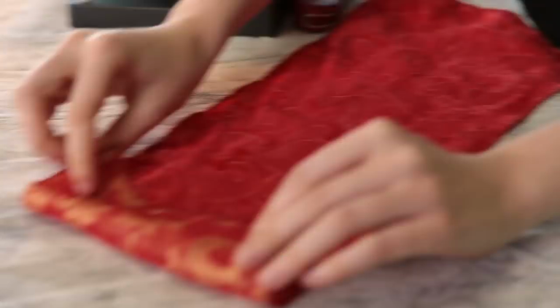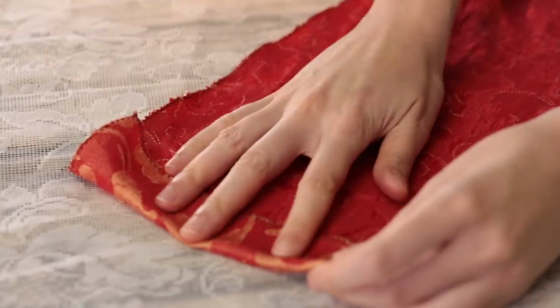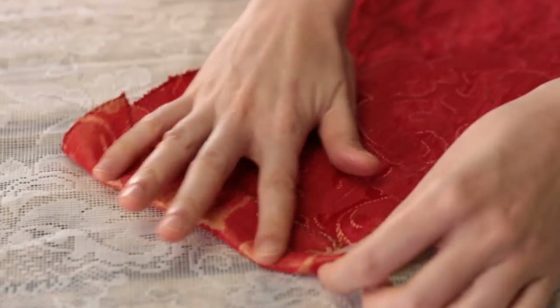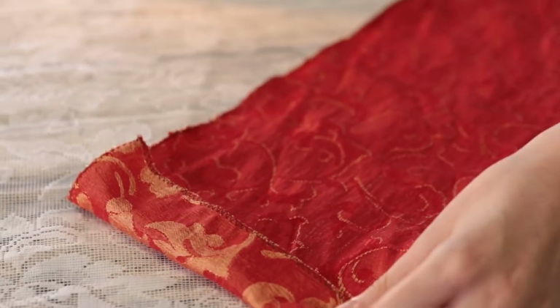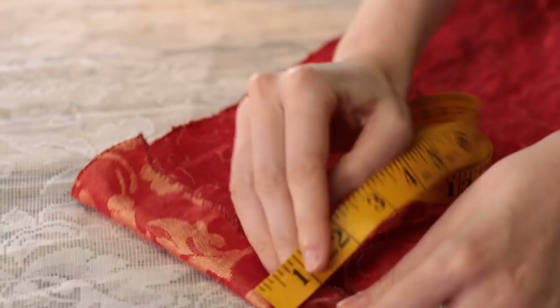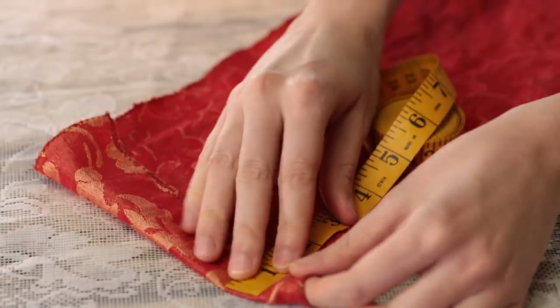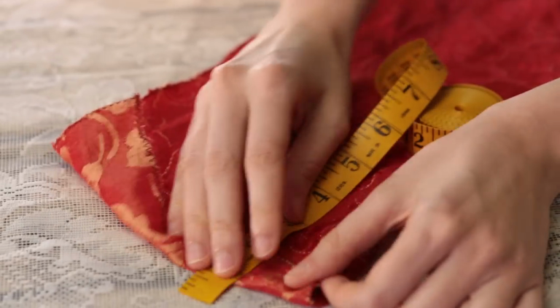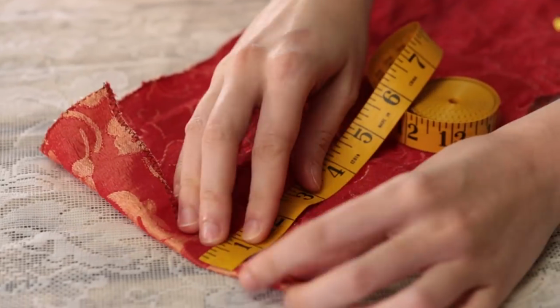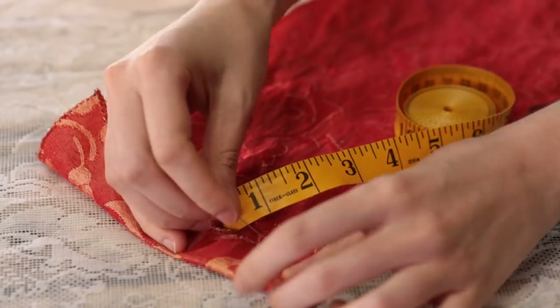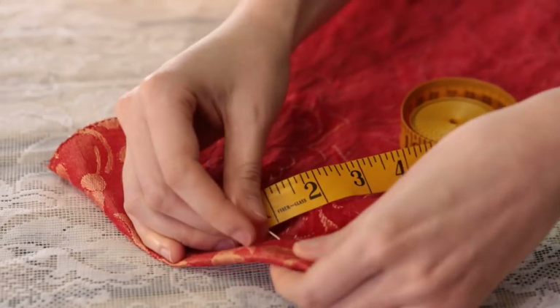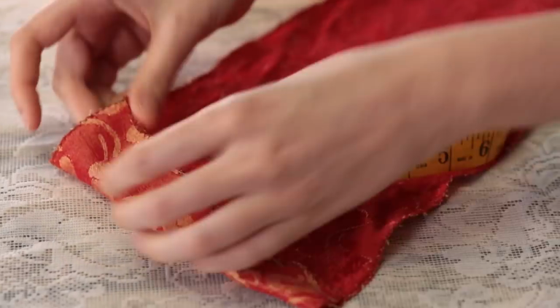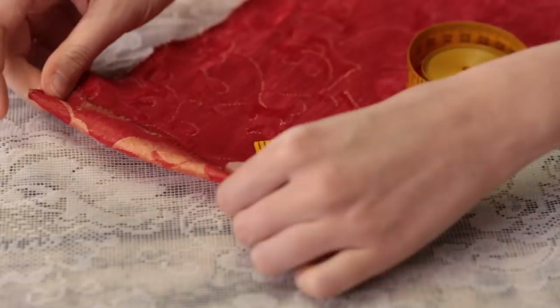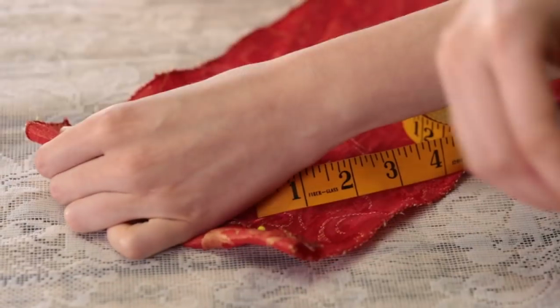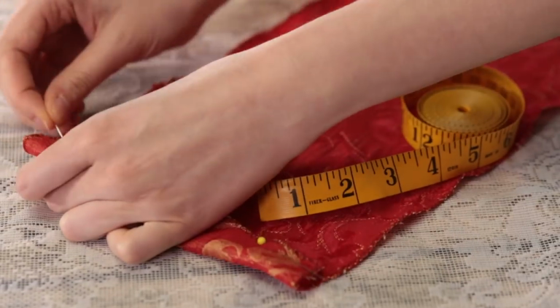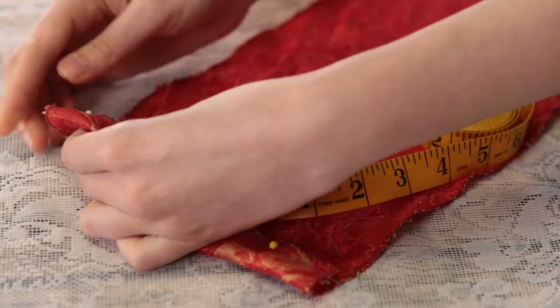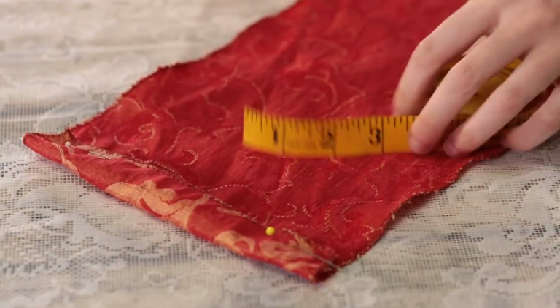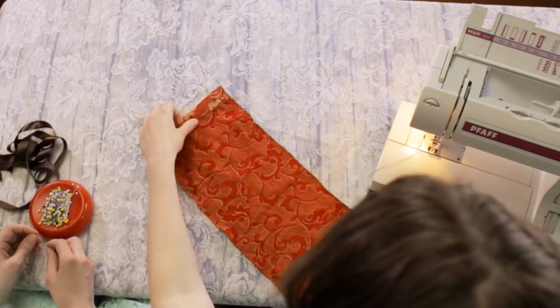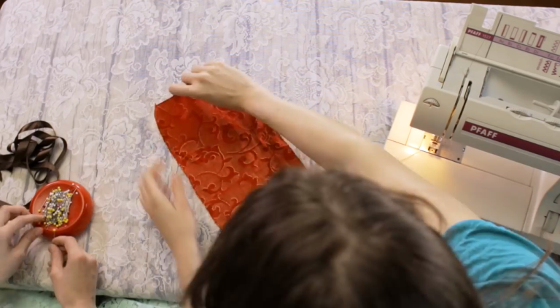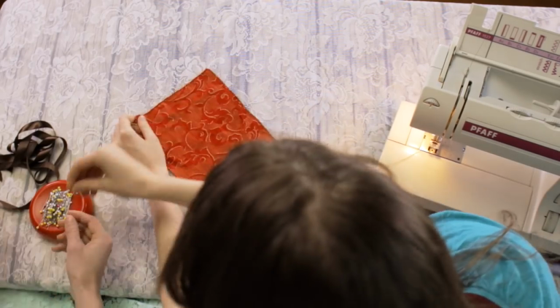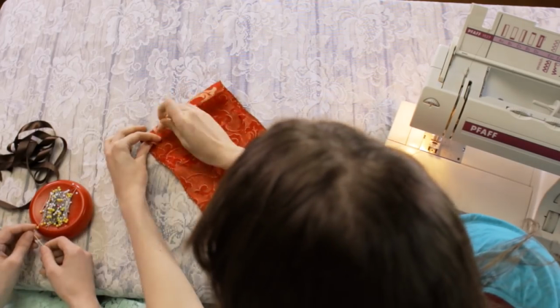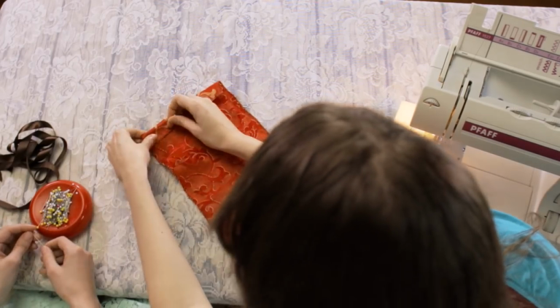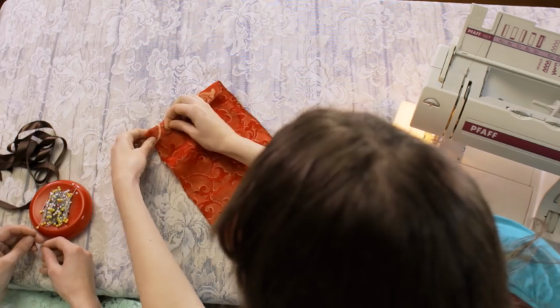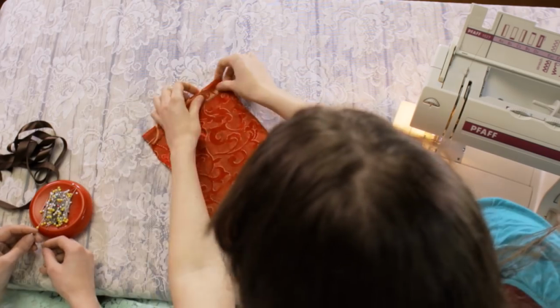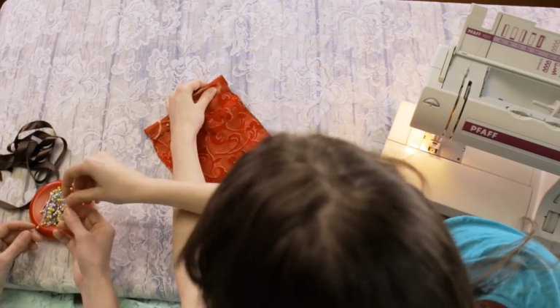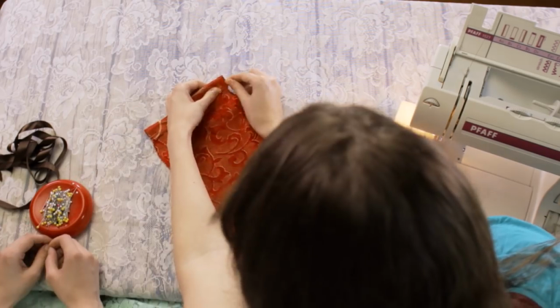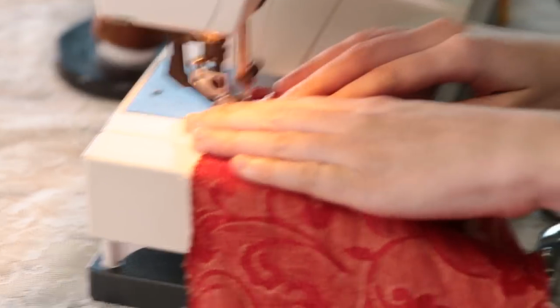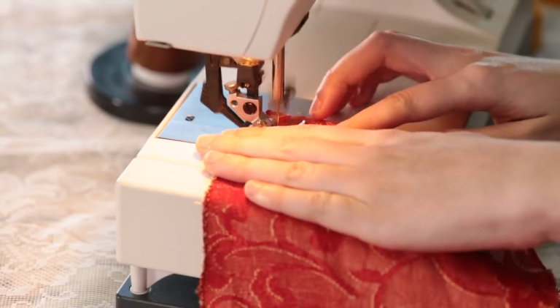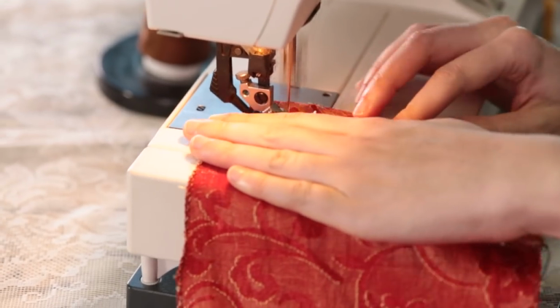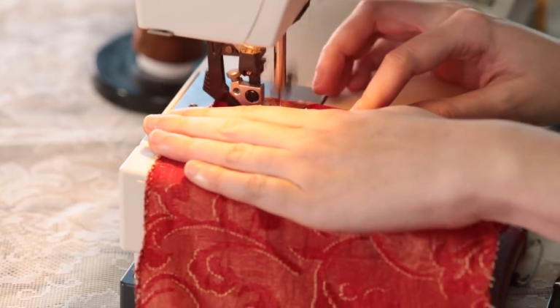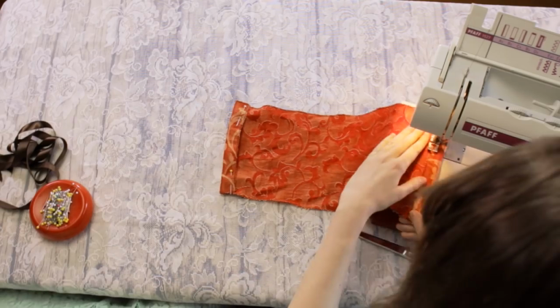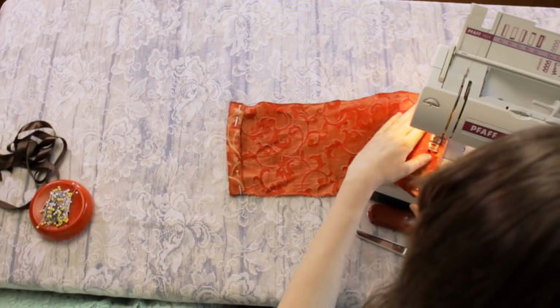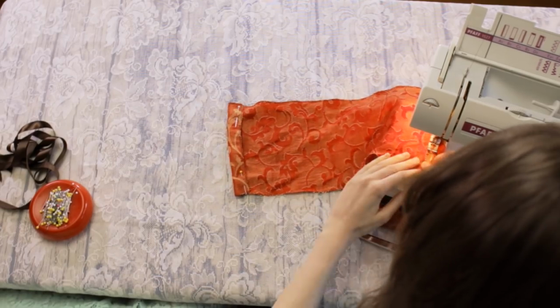Now lay your fabric flat and pin down 1 inch on each short edge so that you can create your ribbon sleeves. Sew the flaps down on the lower edge of the pinning with a straight stitch.